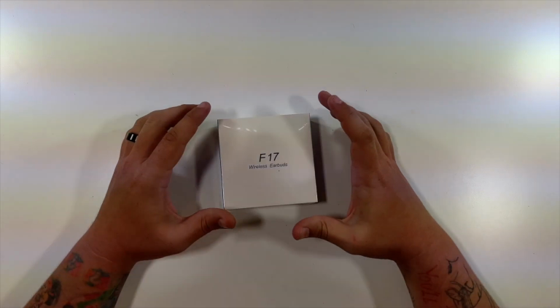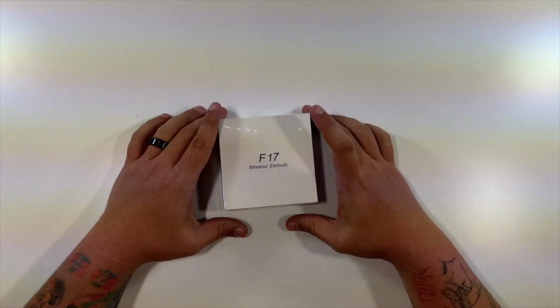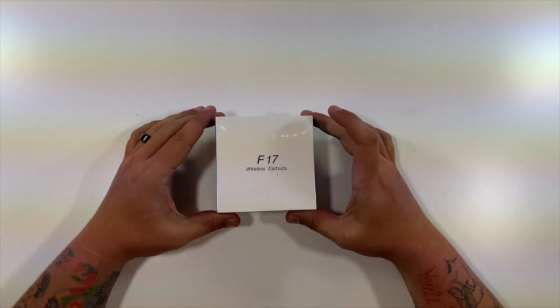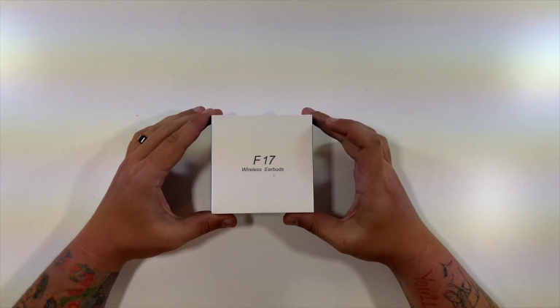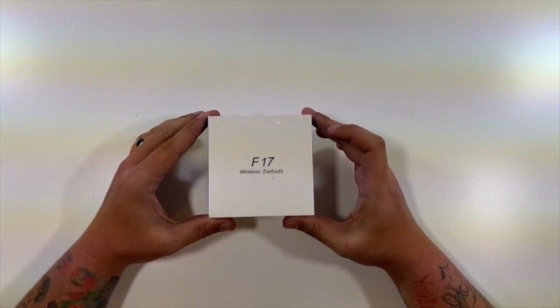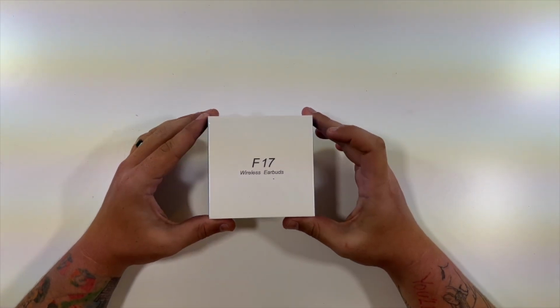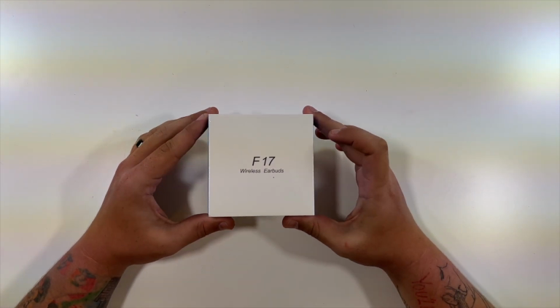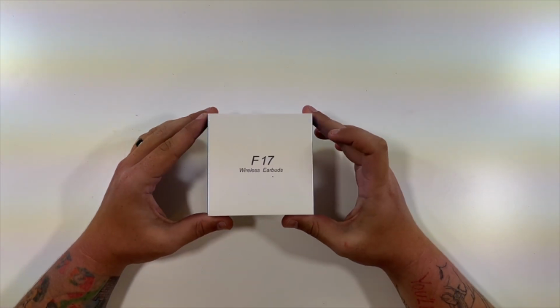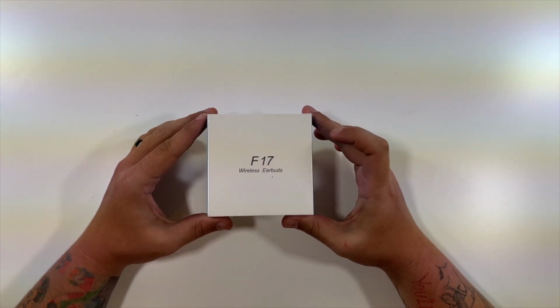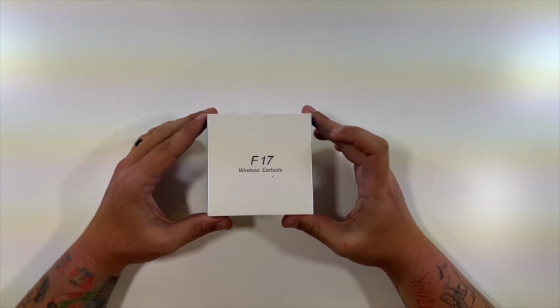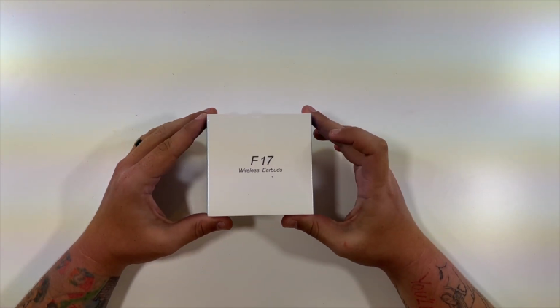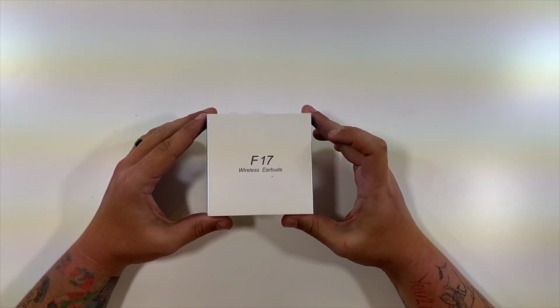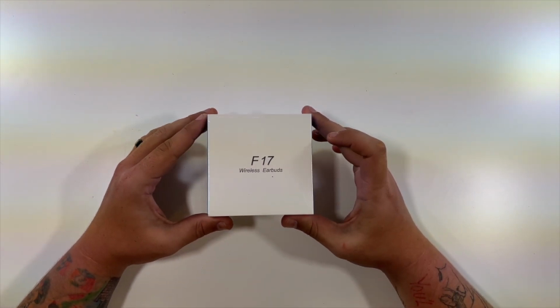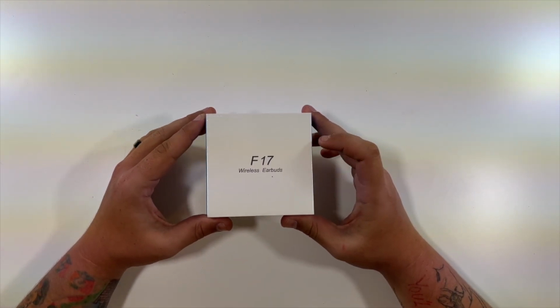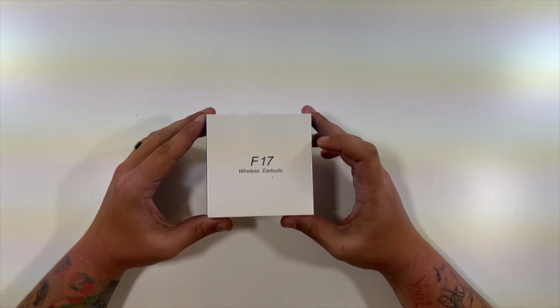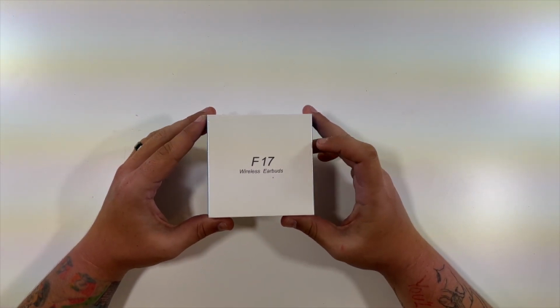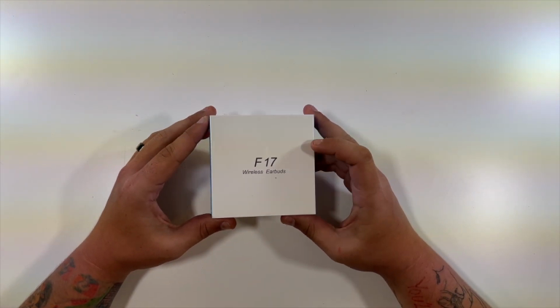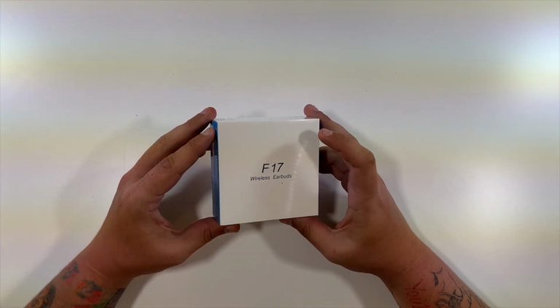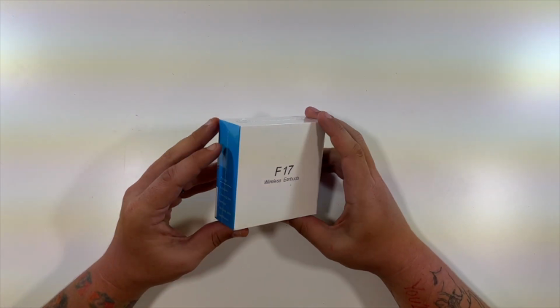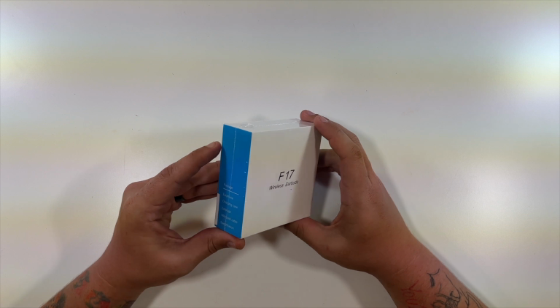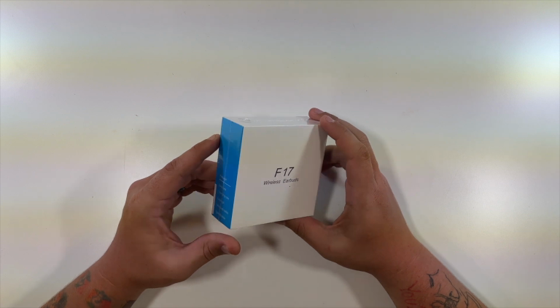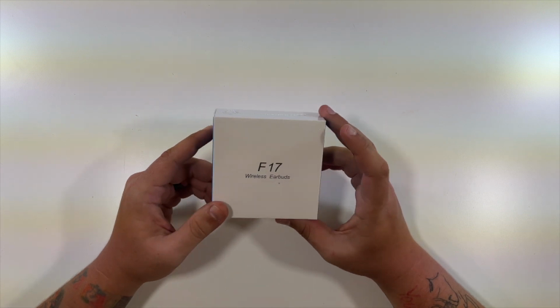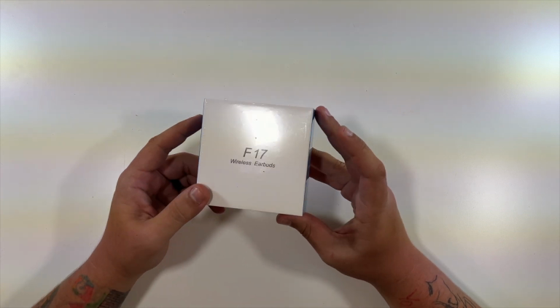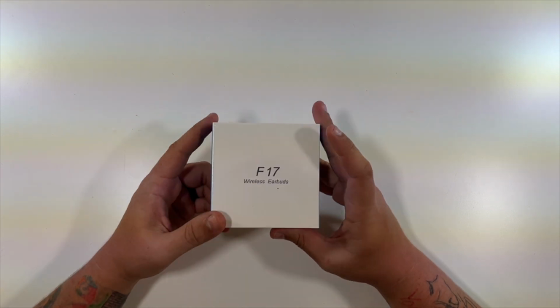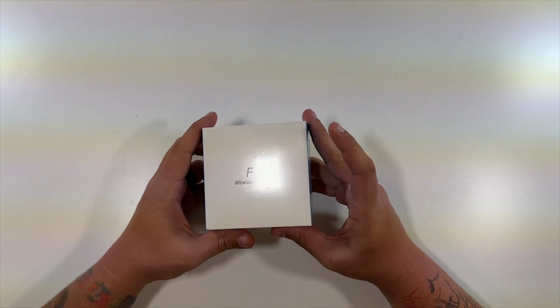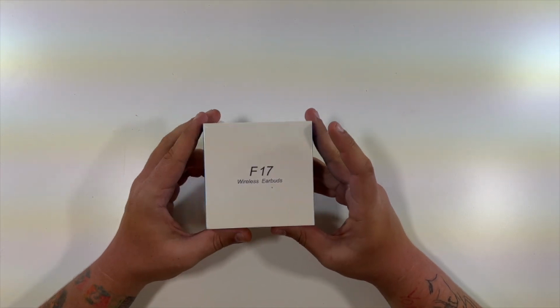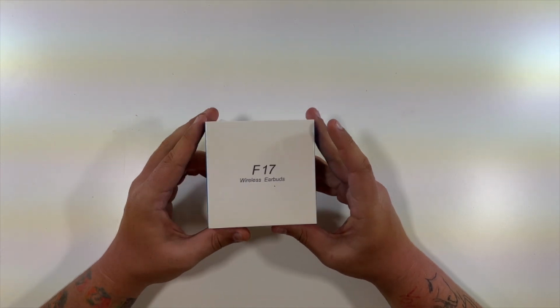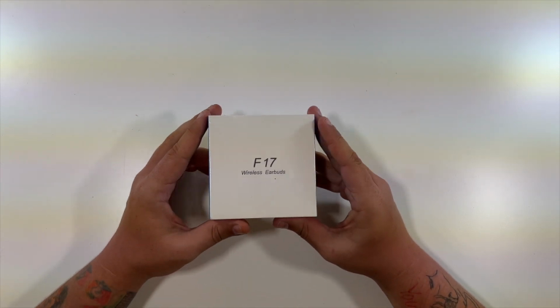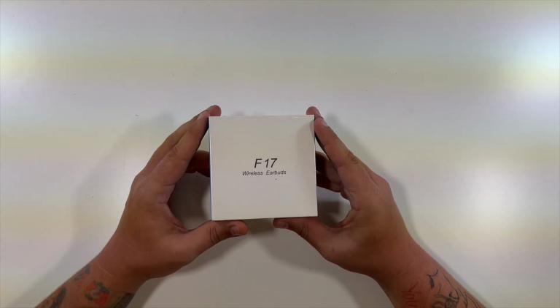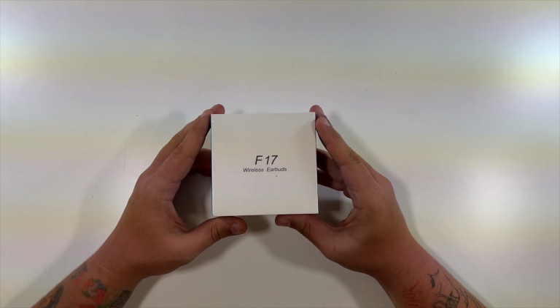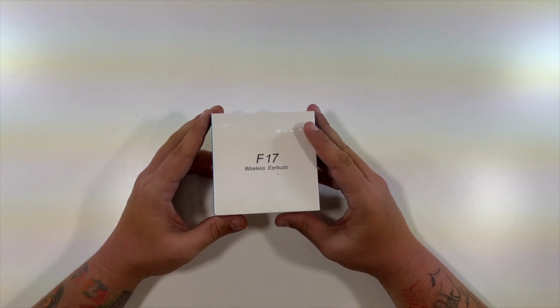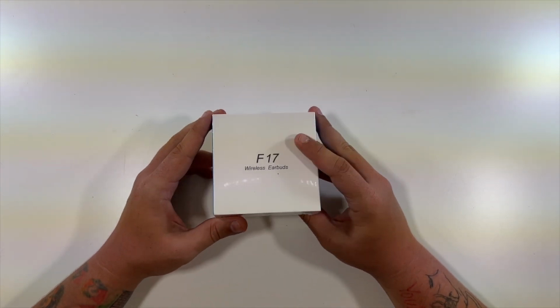Here we are with the F17 wireless earbuds. Special thanks to this company for sending me their earbuds to create an unboxing video for you.